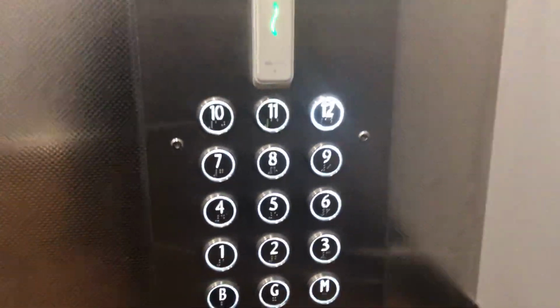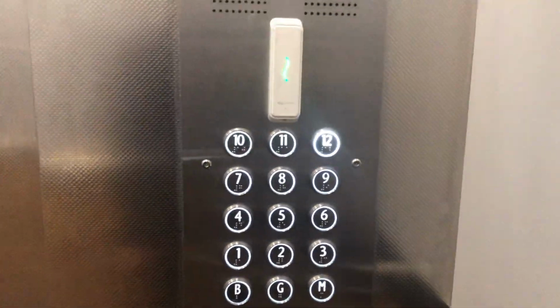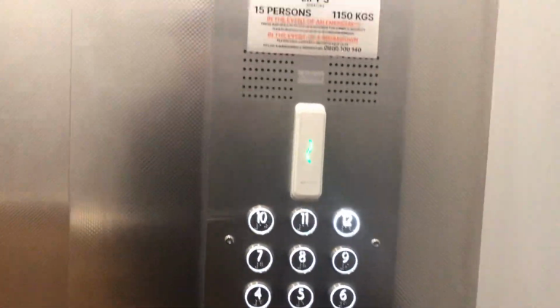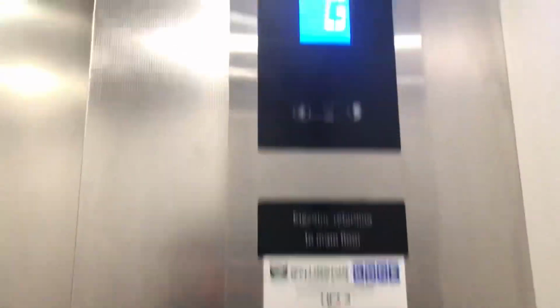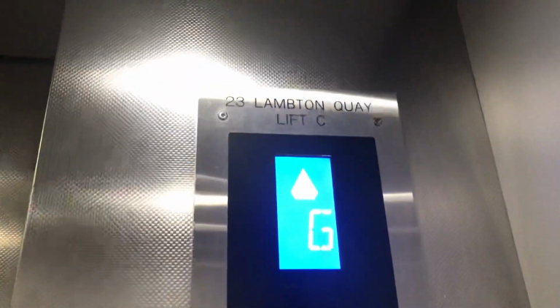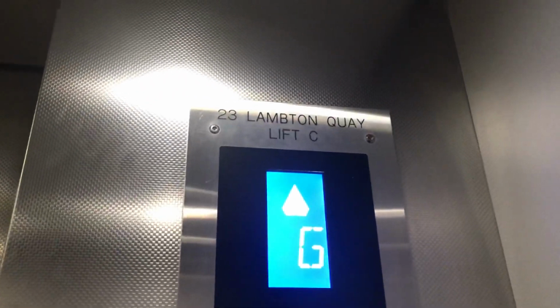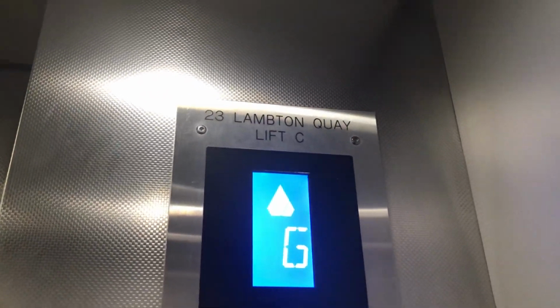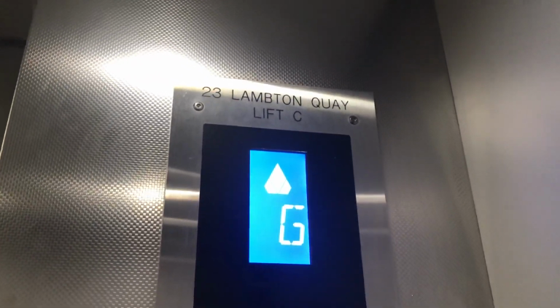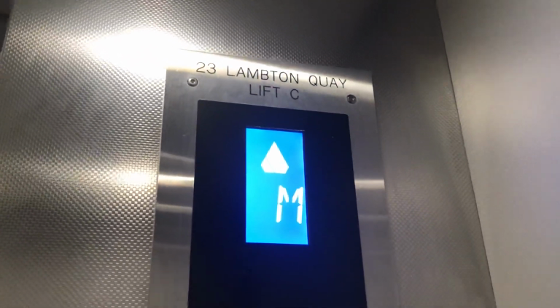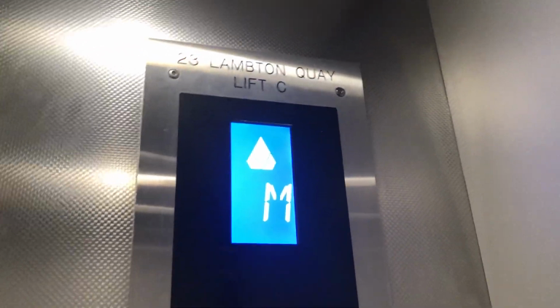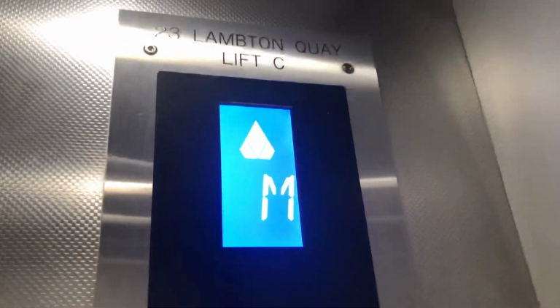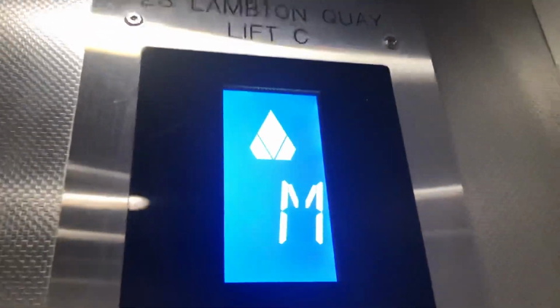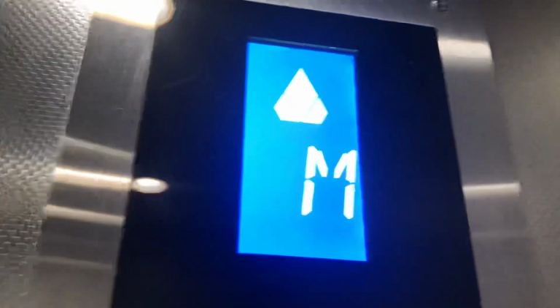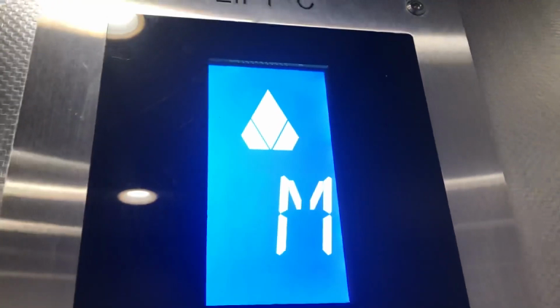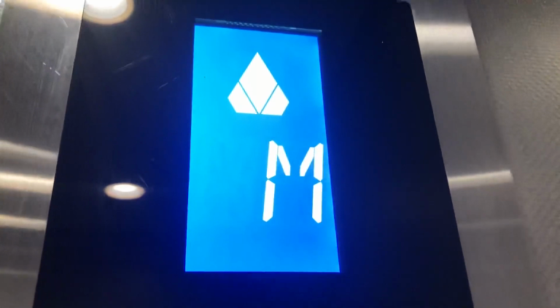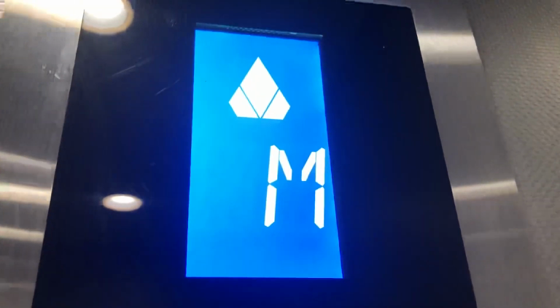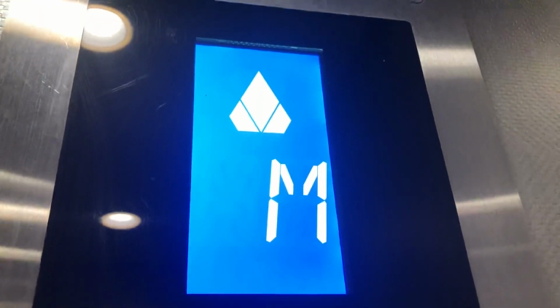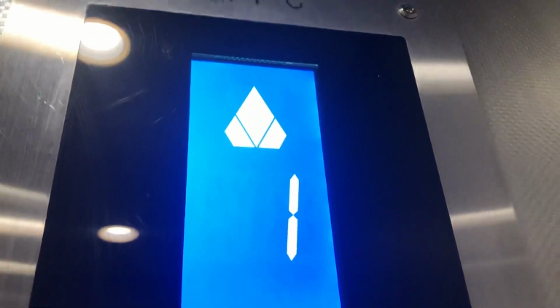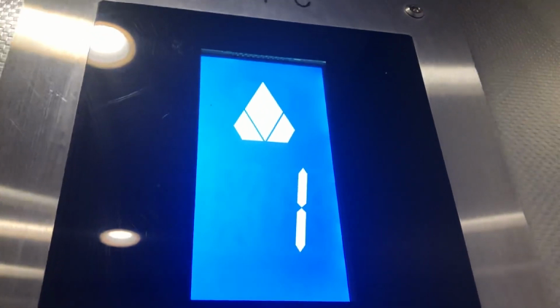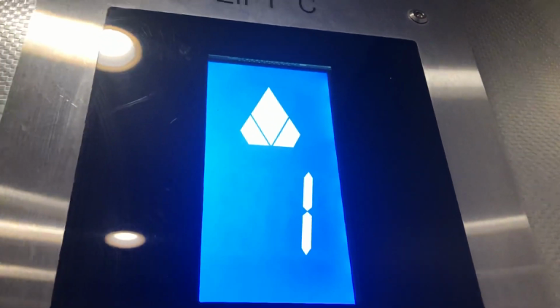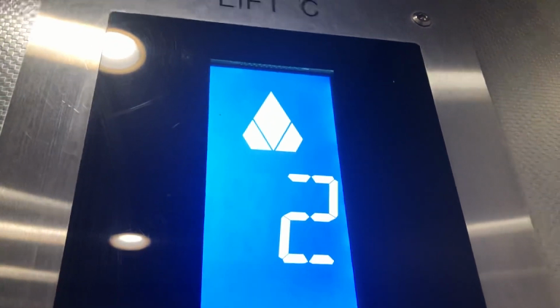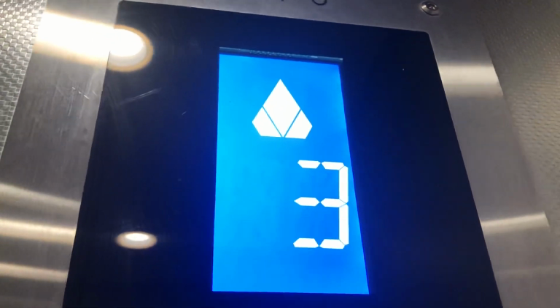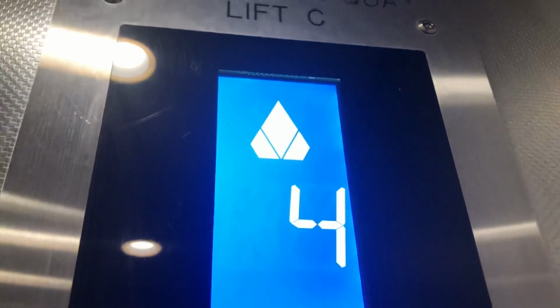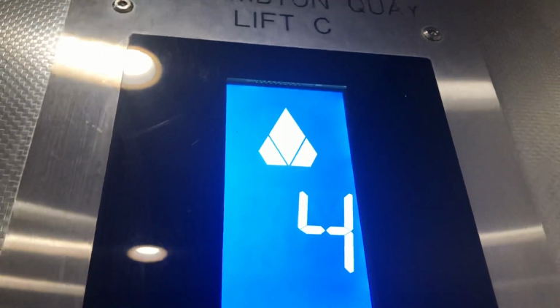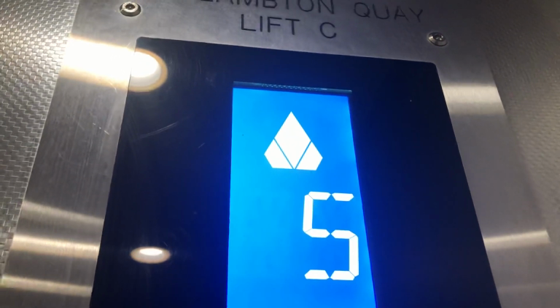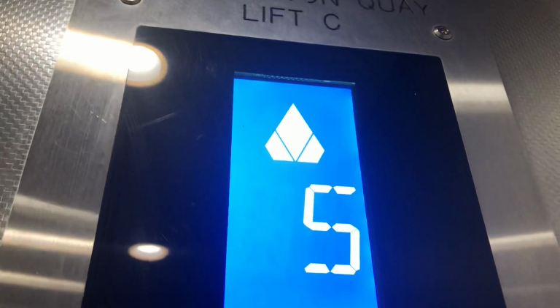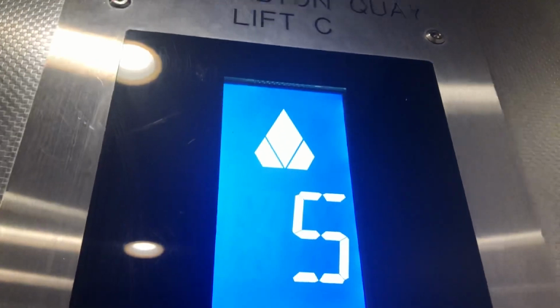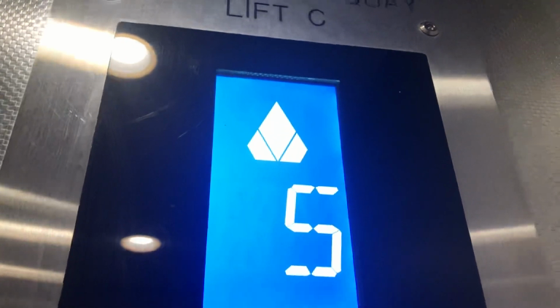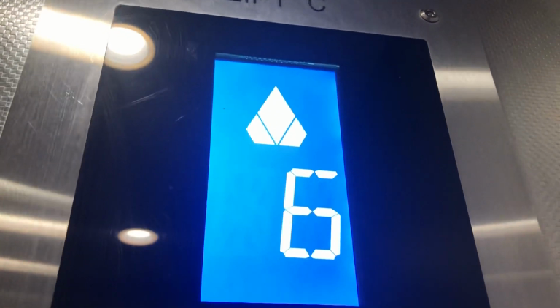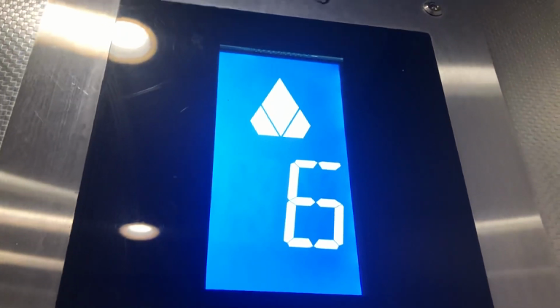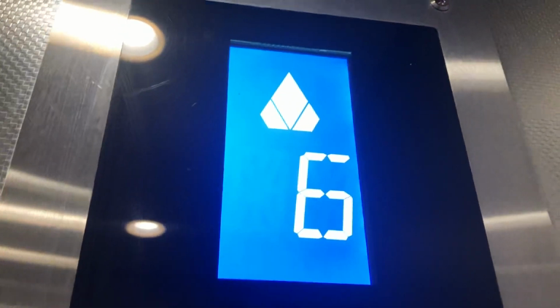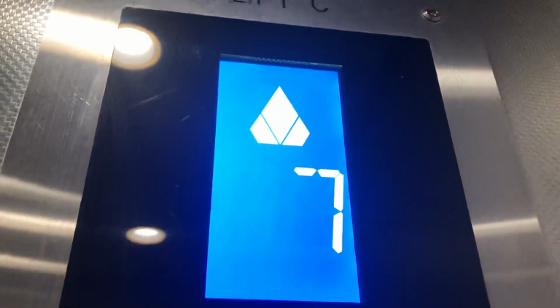These are the lifts in Rutherford House. They're express lifts, manufactured by Kone. Capacity is 15 persons, 1150 kilograms.